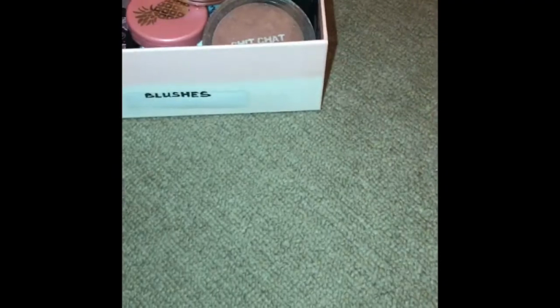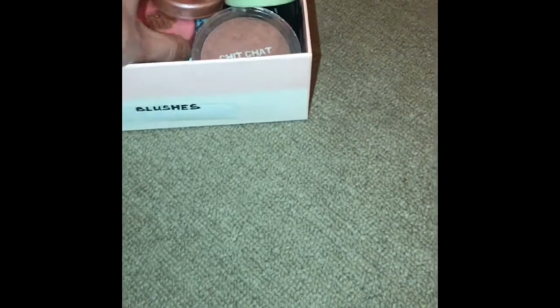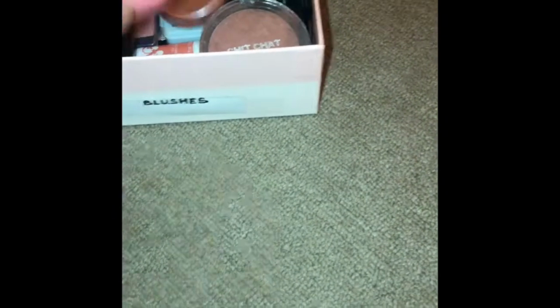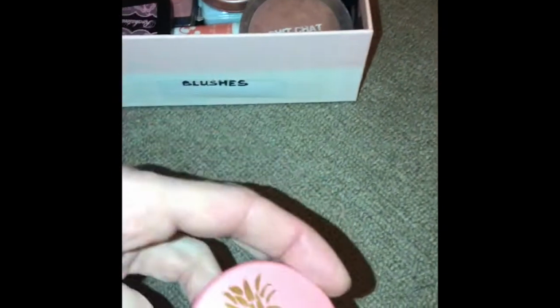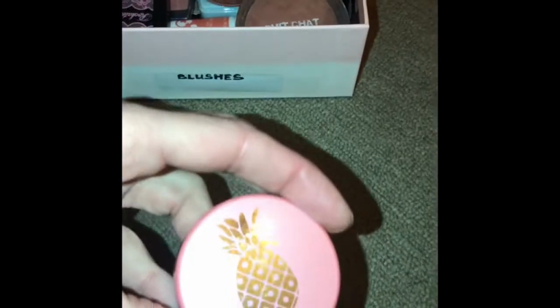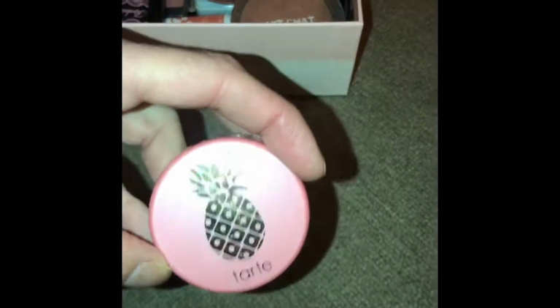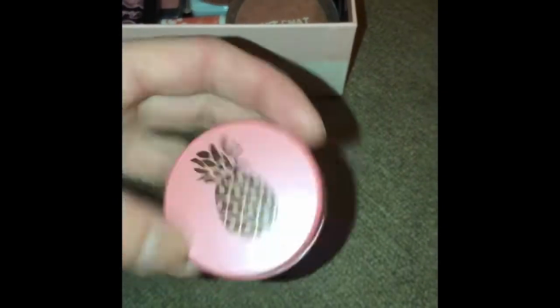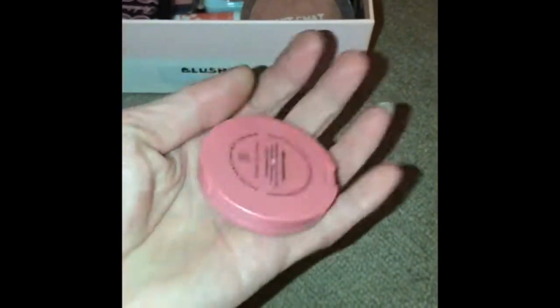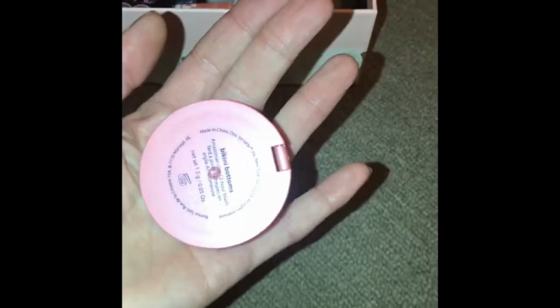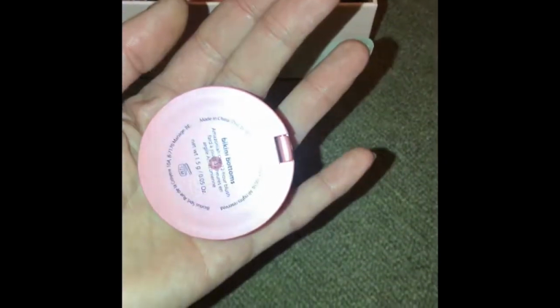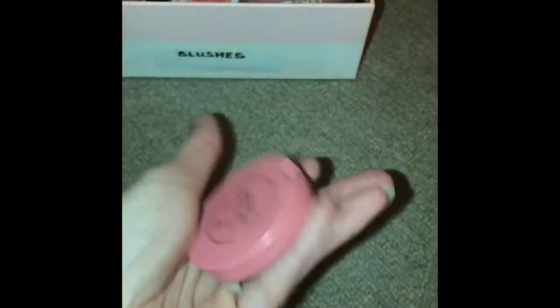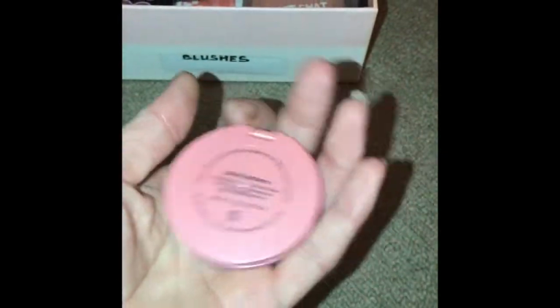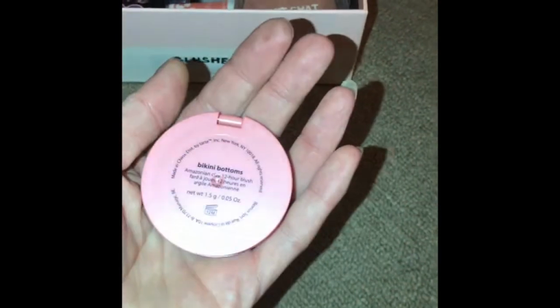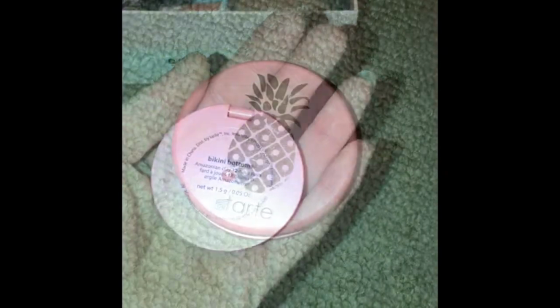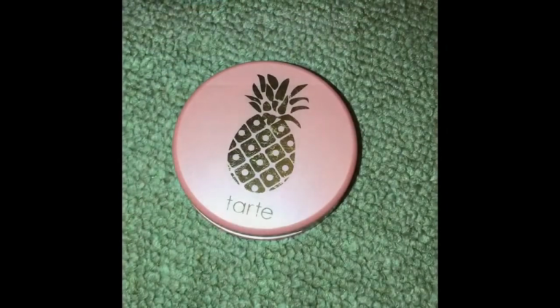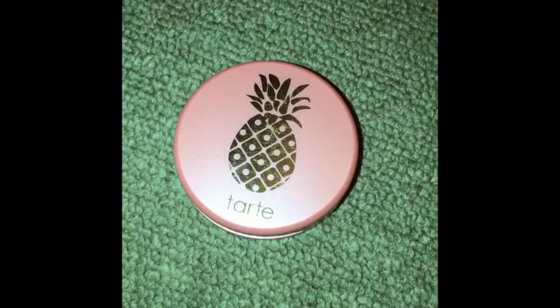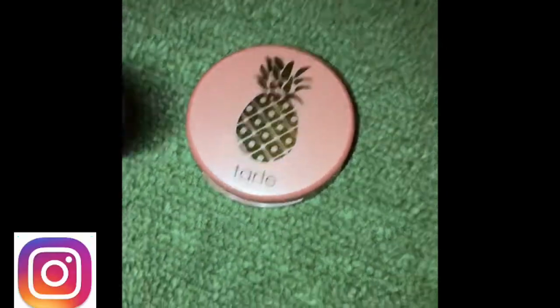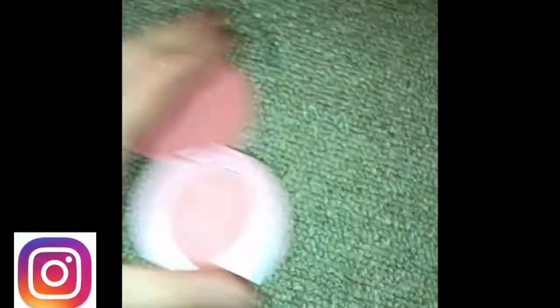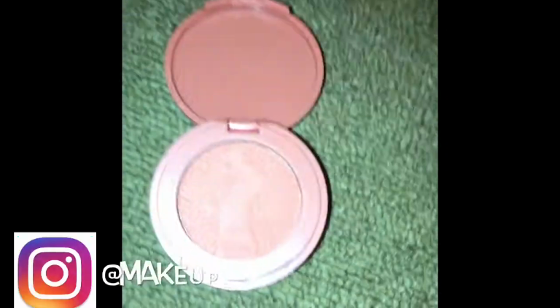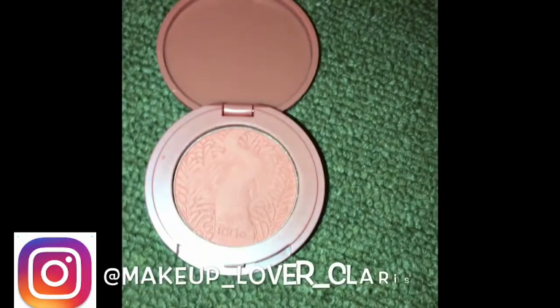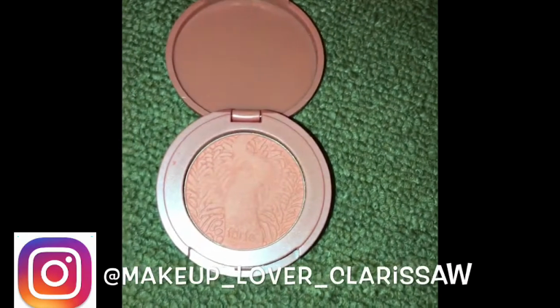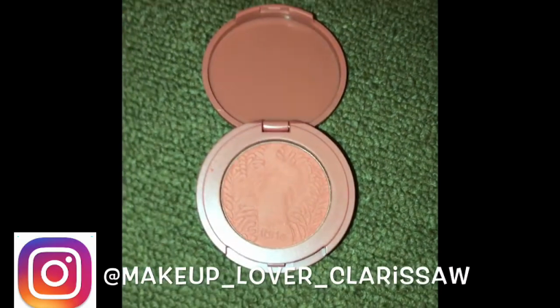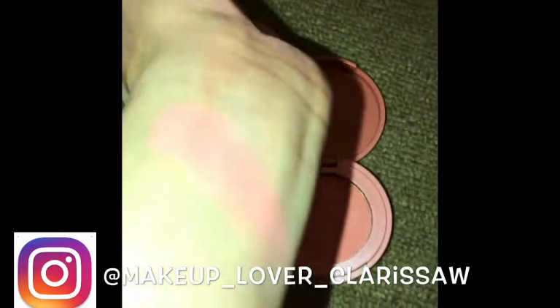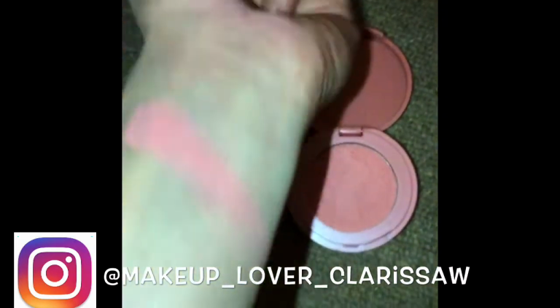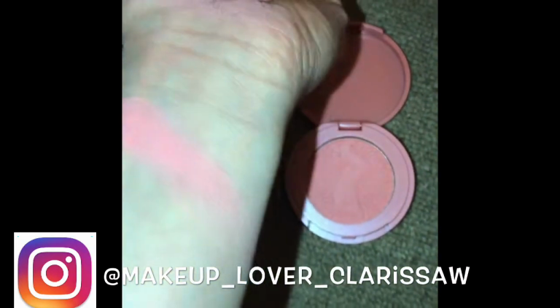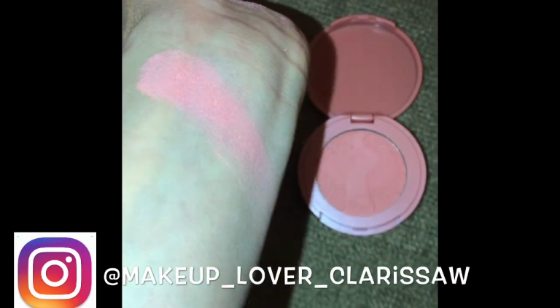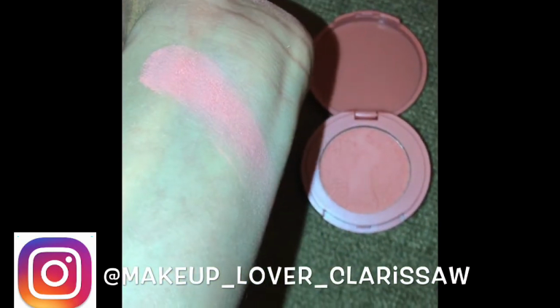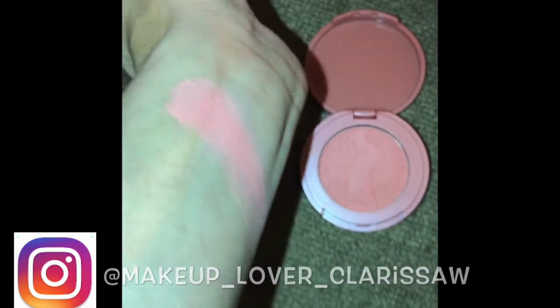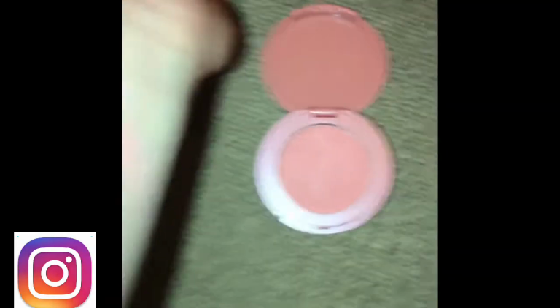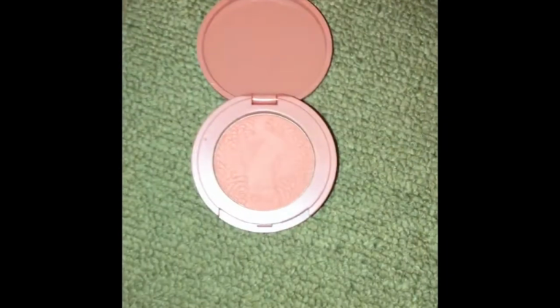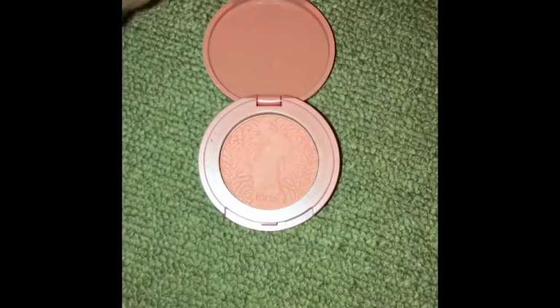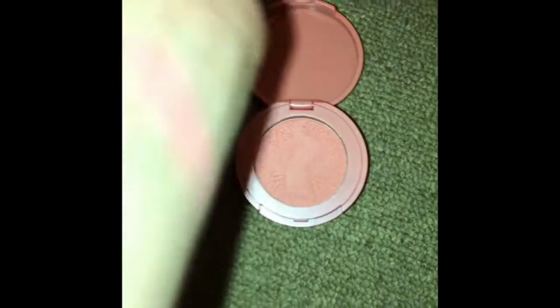The next one I'm going for is by Tarte and it's called Bikini Bottoms. It's a darker shade of pink than the first colour by Benefit that I showed you. It's really nice, it's a powder and it applies well to the skin.